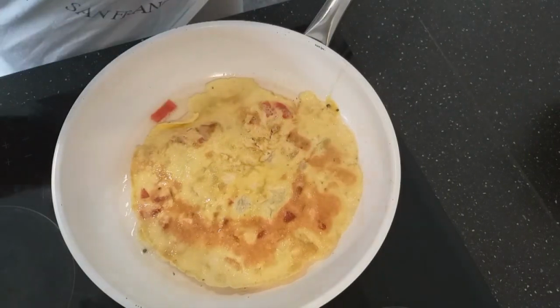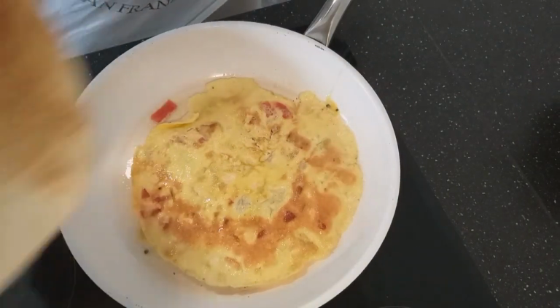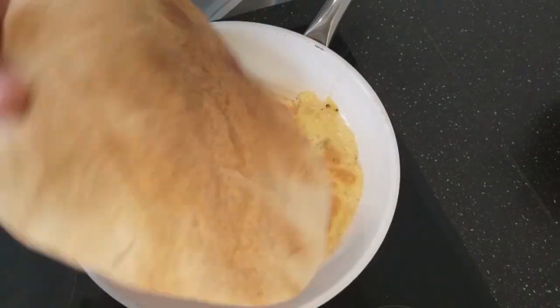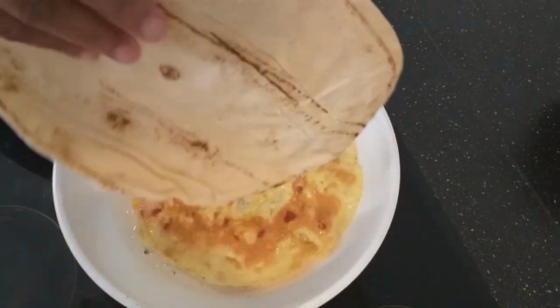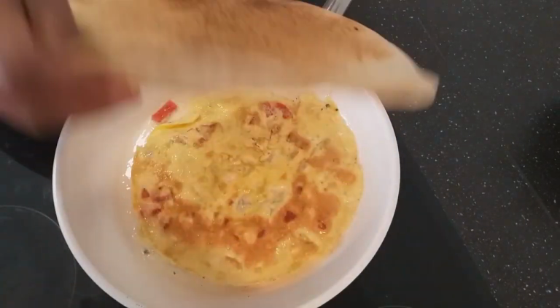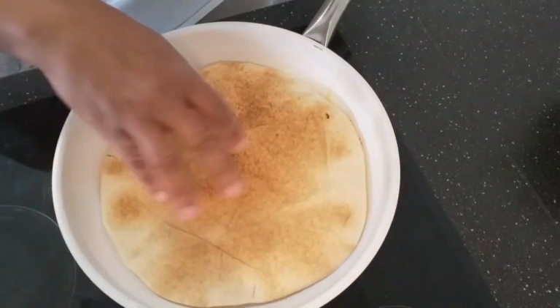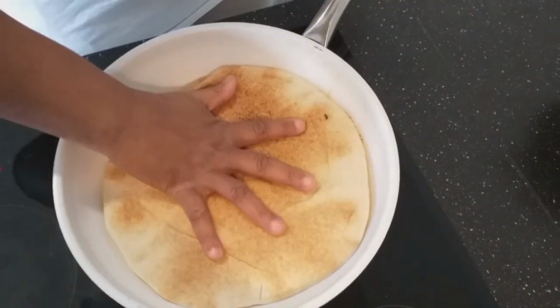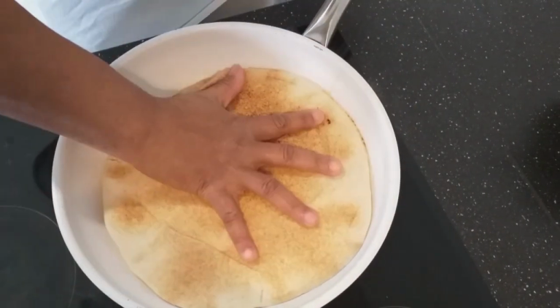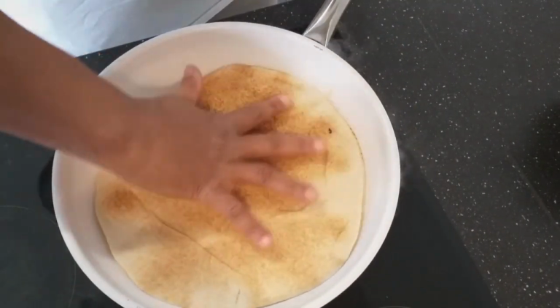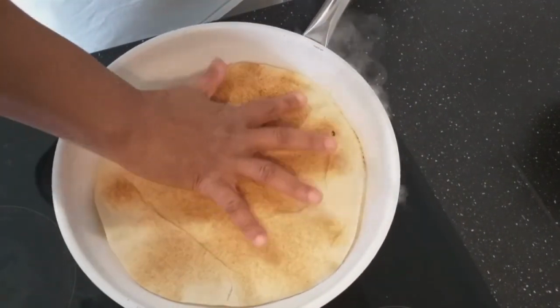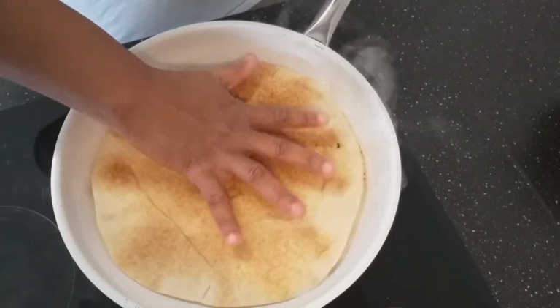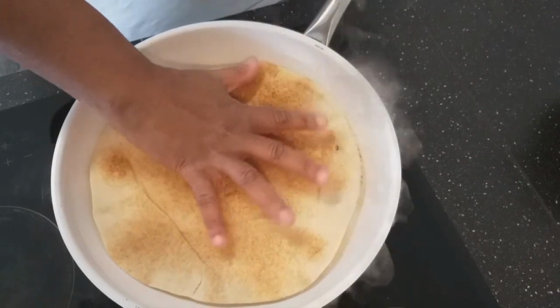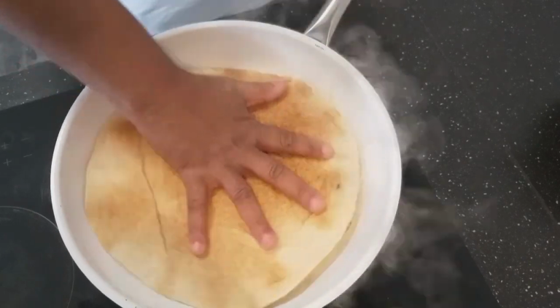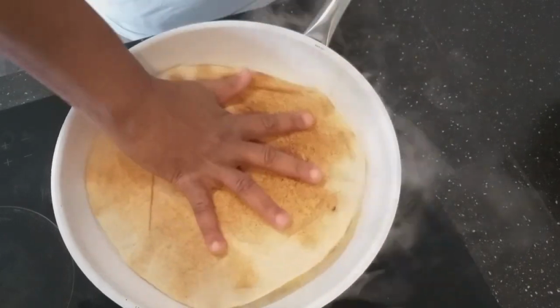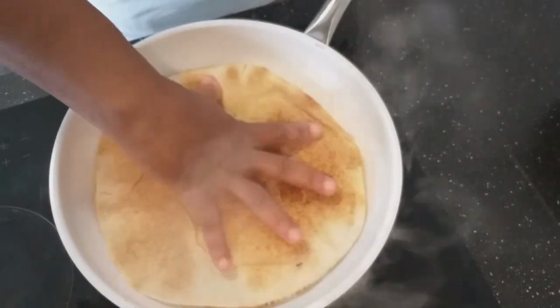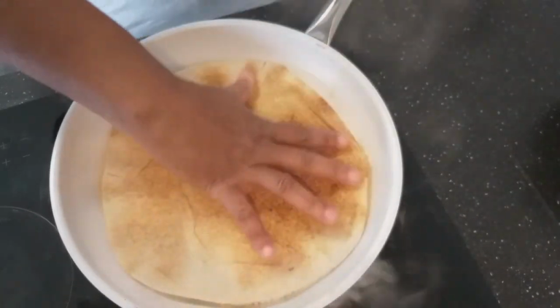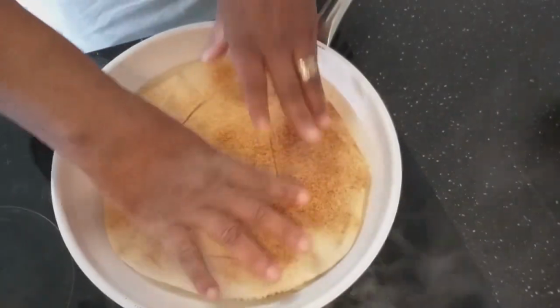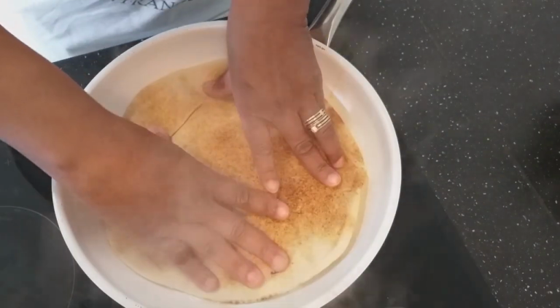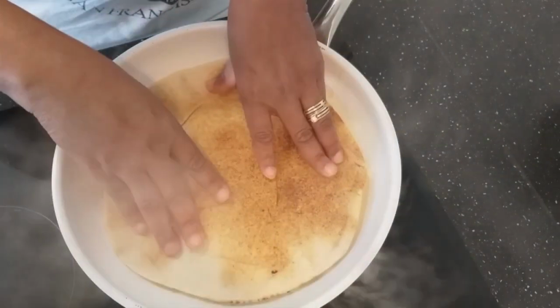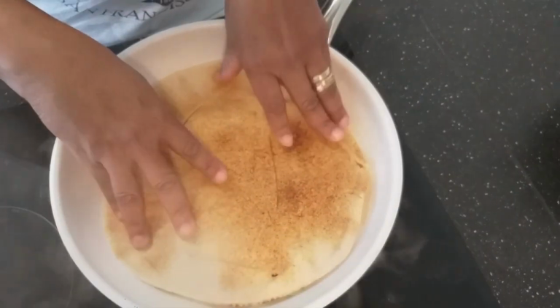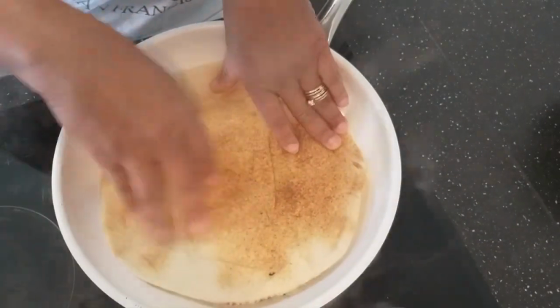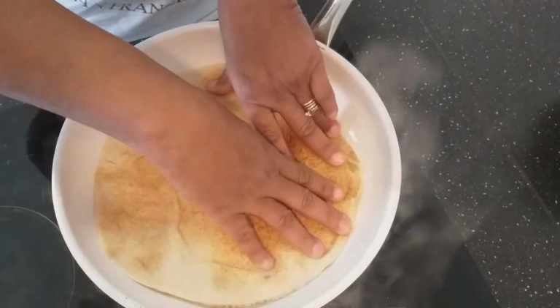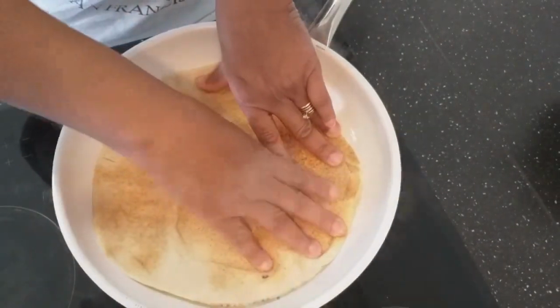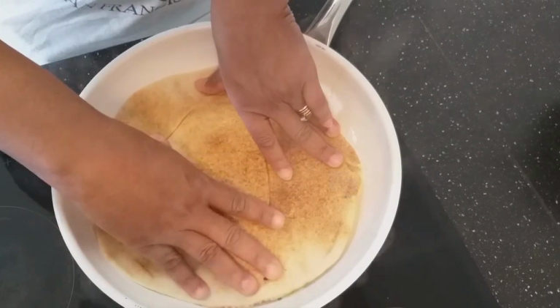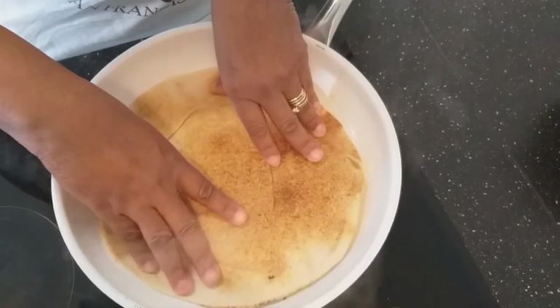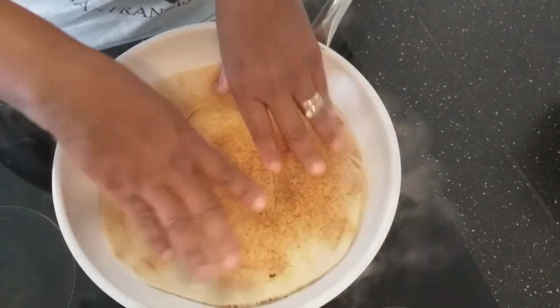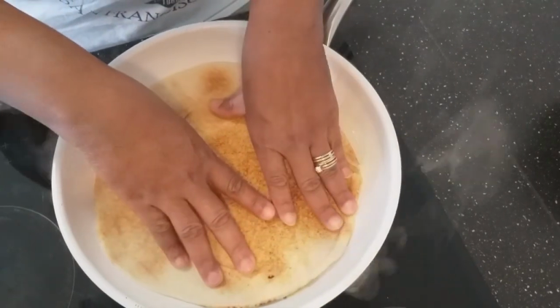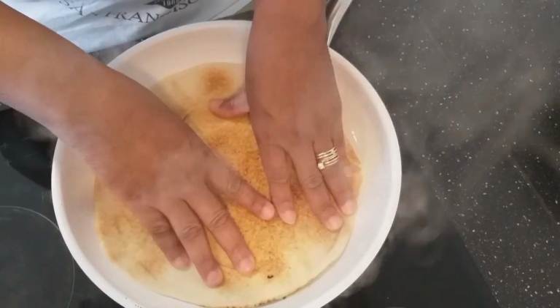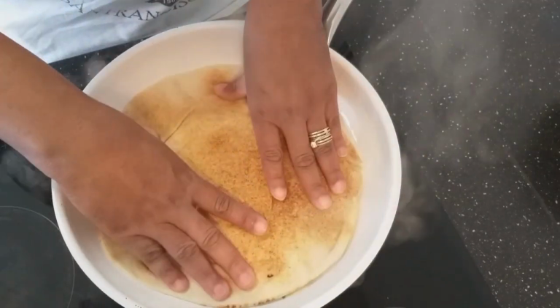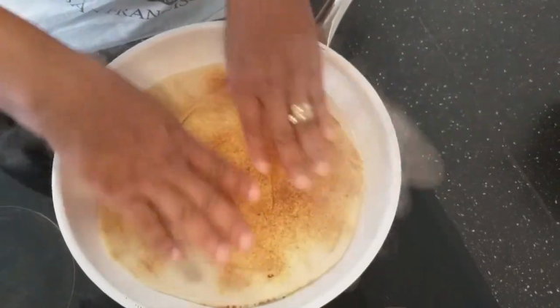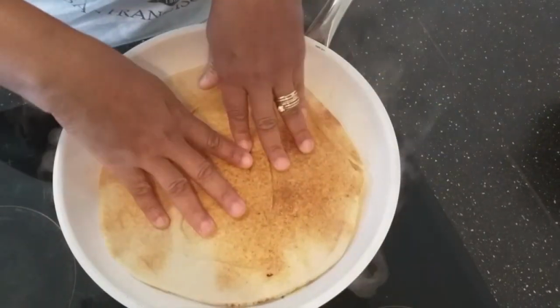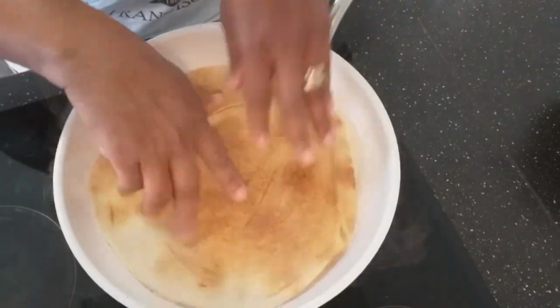And then my bread will come — and fry it.